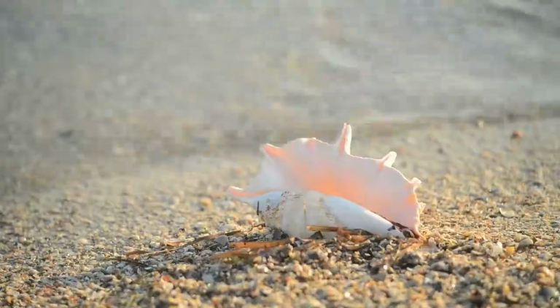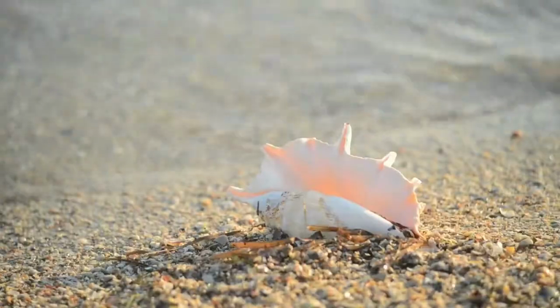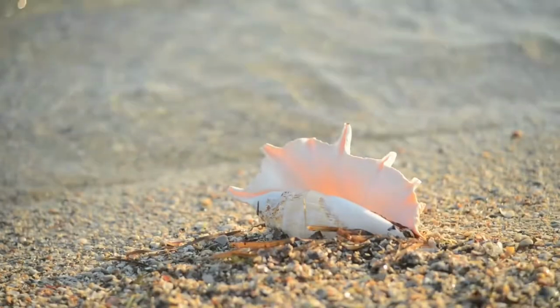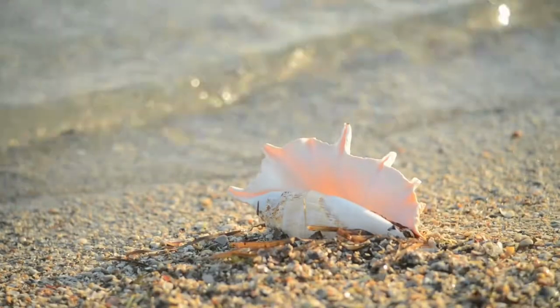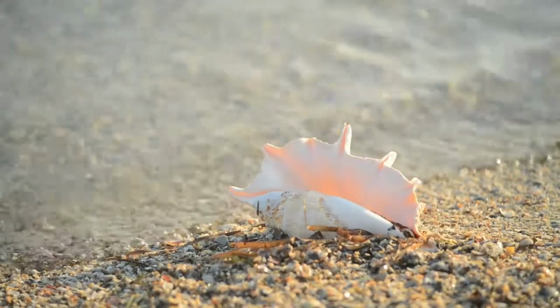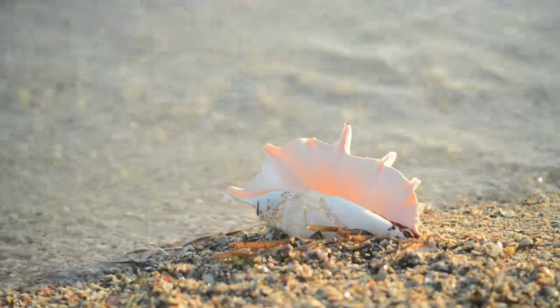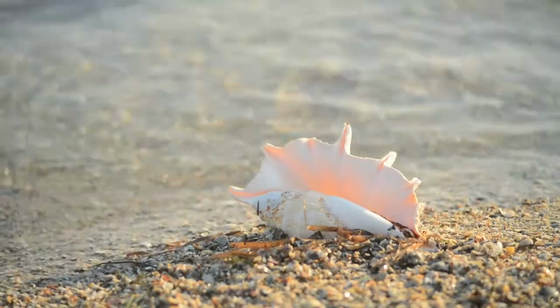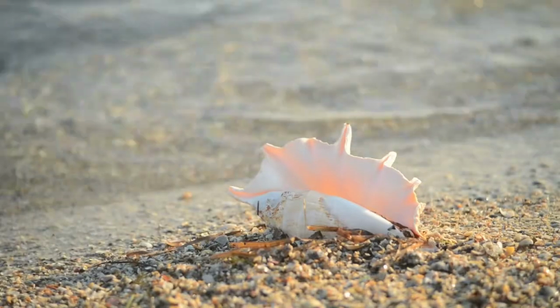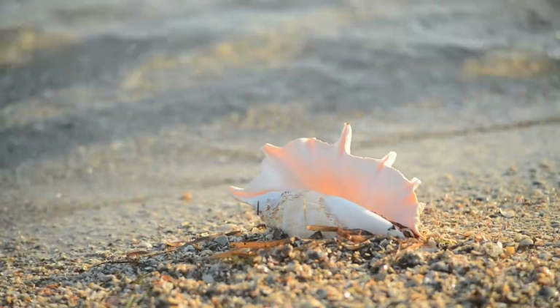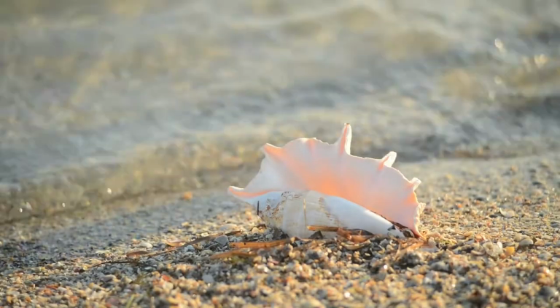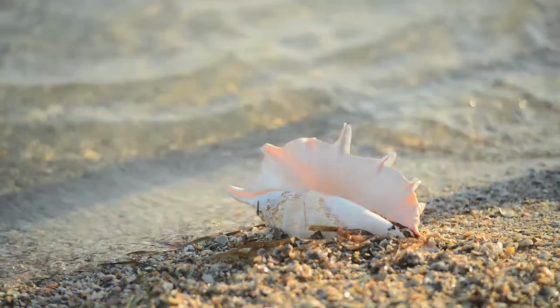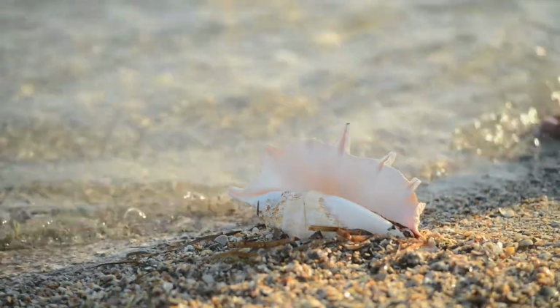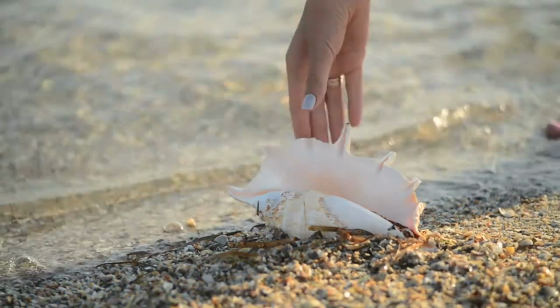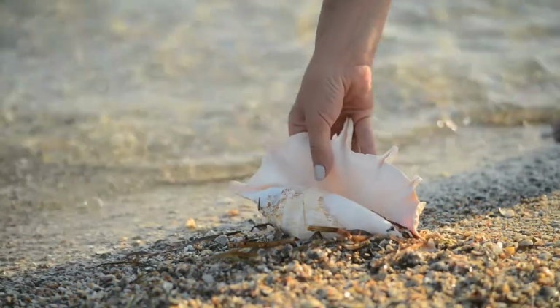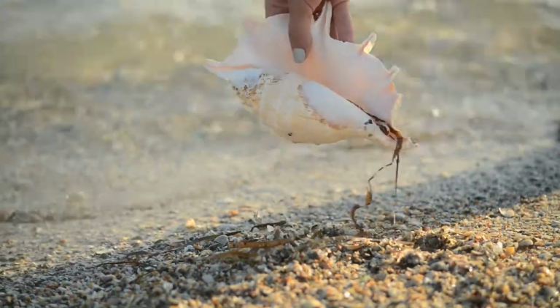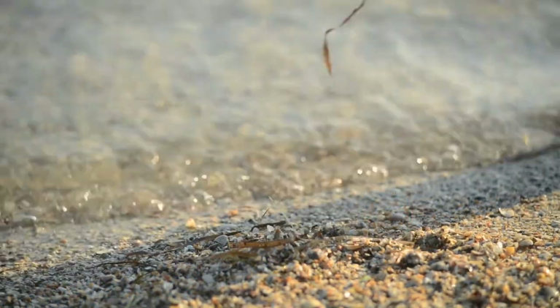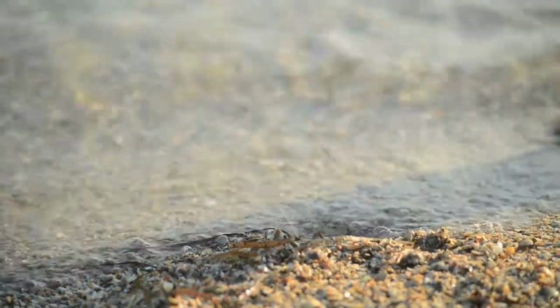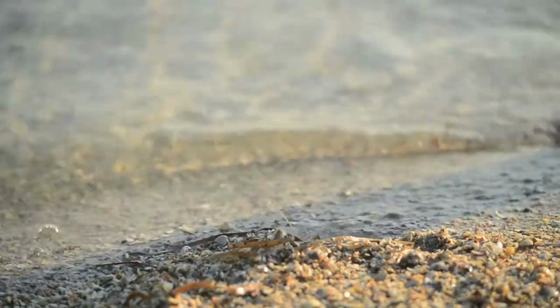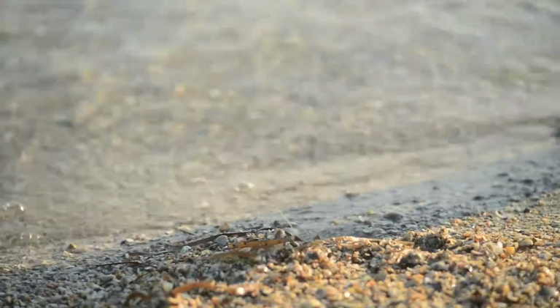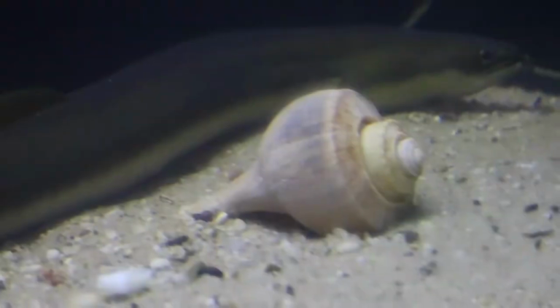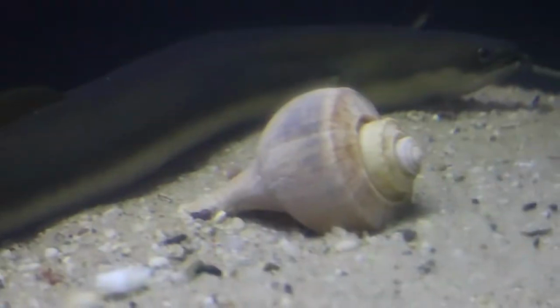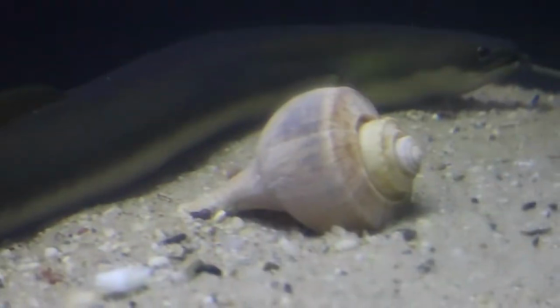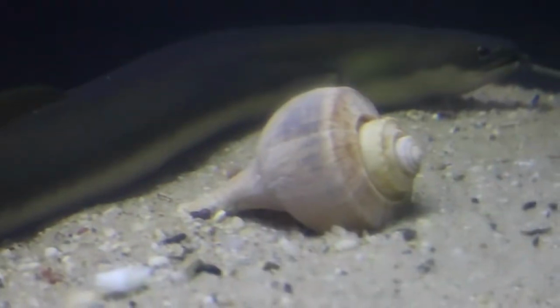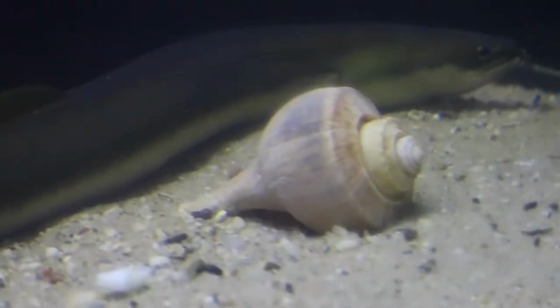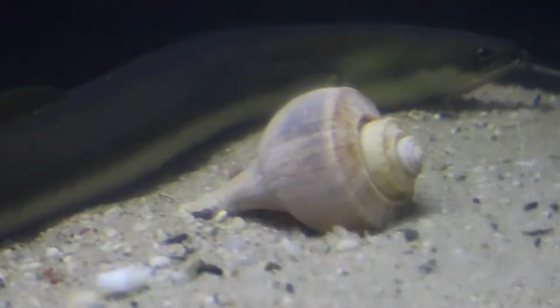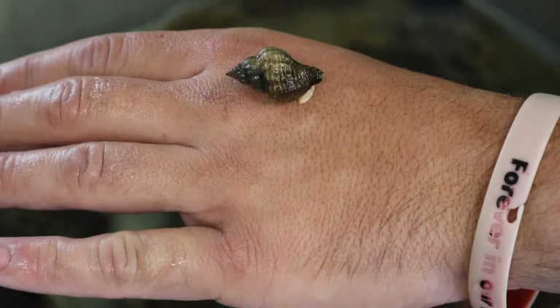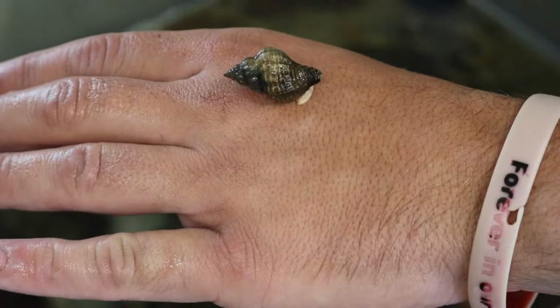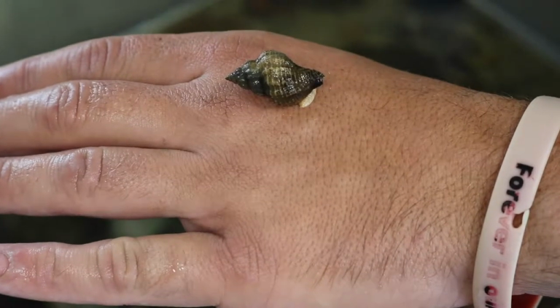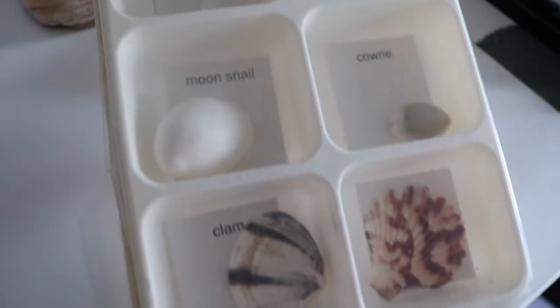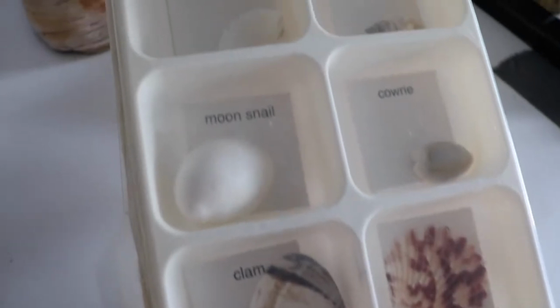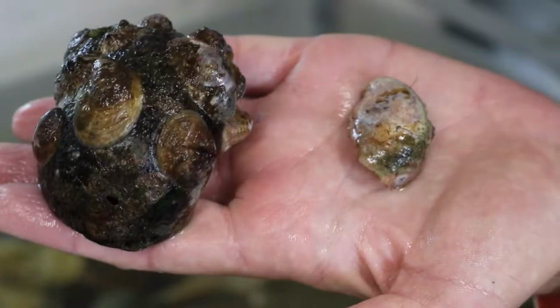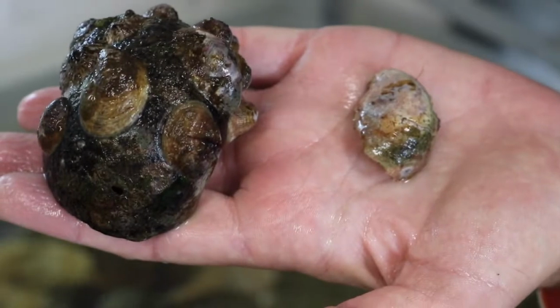Univalves have a continuous shell and possess siphons, whose primary function is to detect prey from a distance. Common univalve mollusks include channeled whelks, oyster drills, moon snails, and slipper shells.